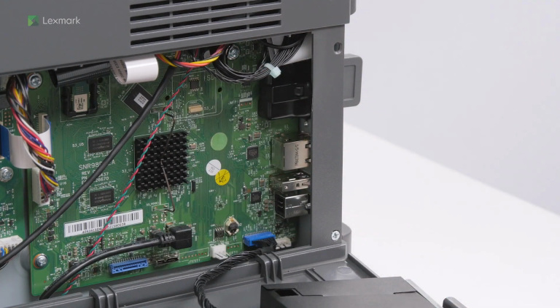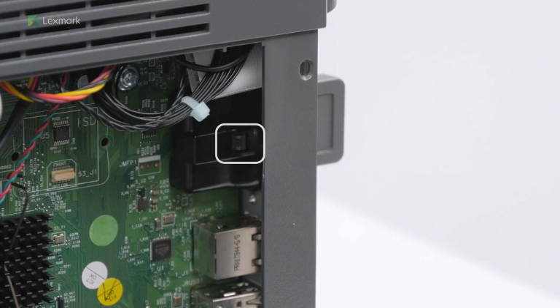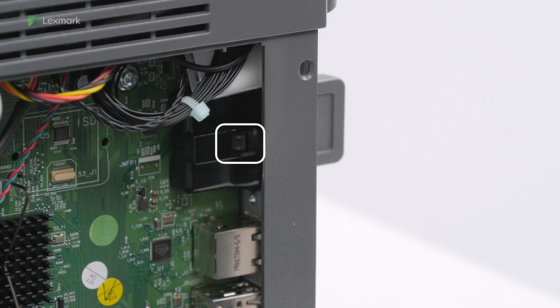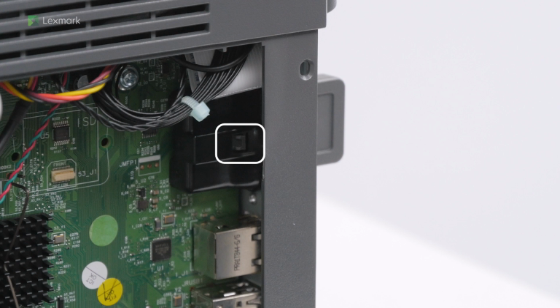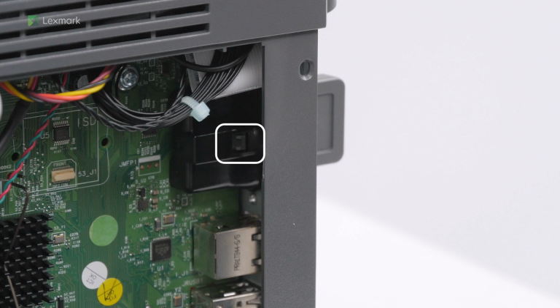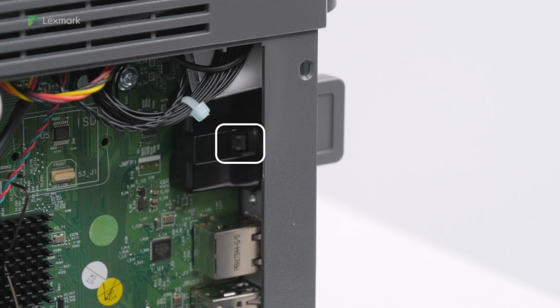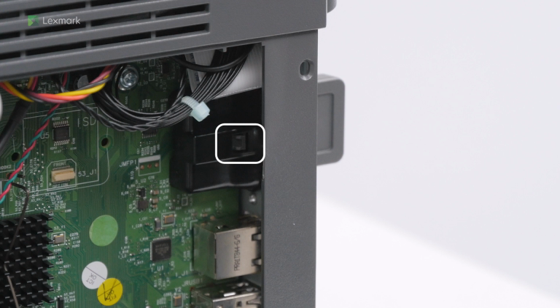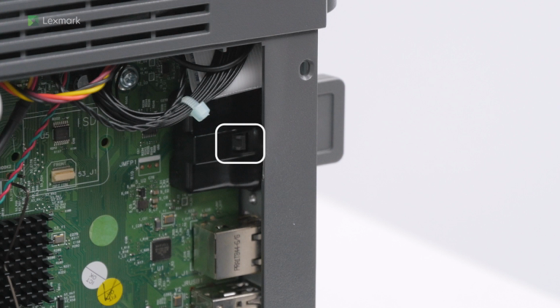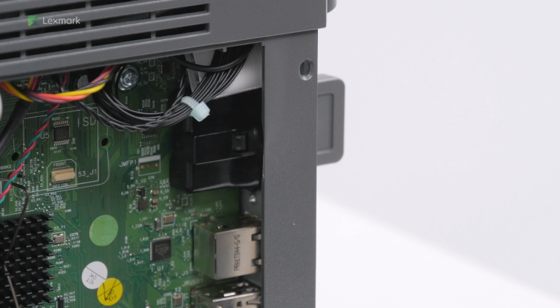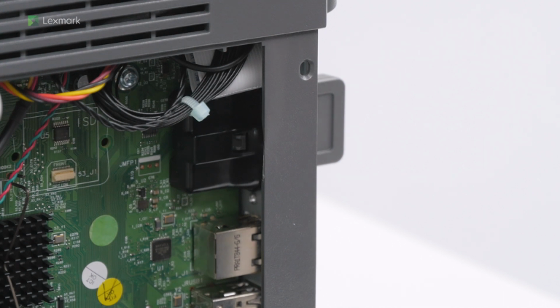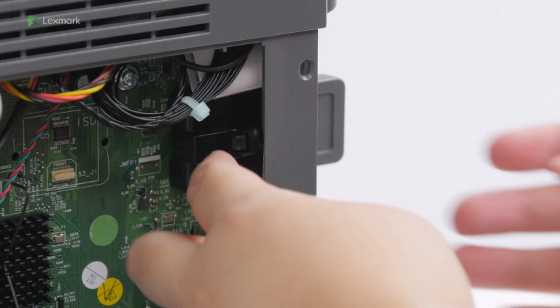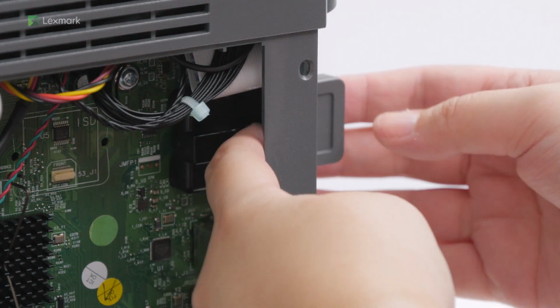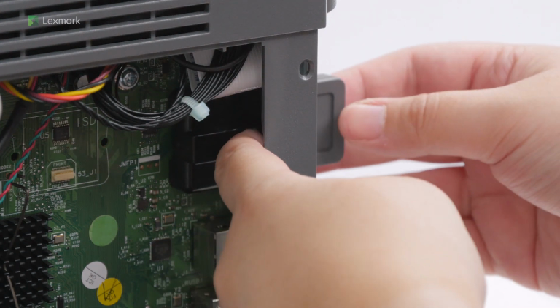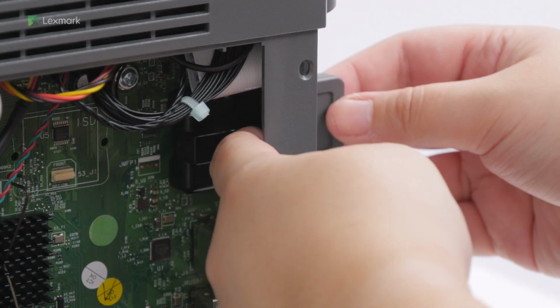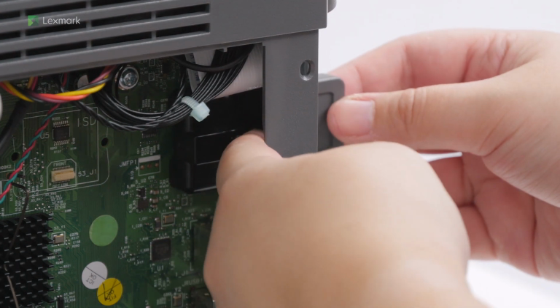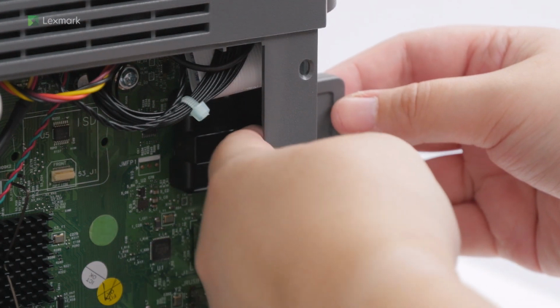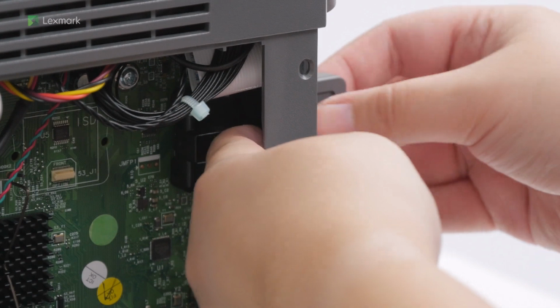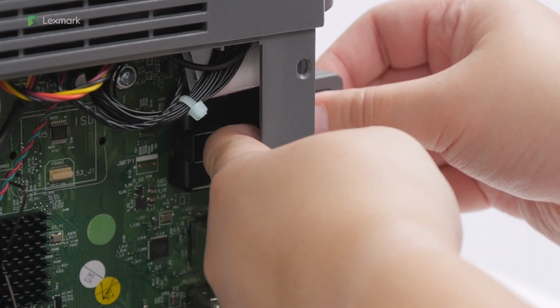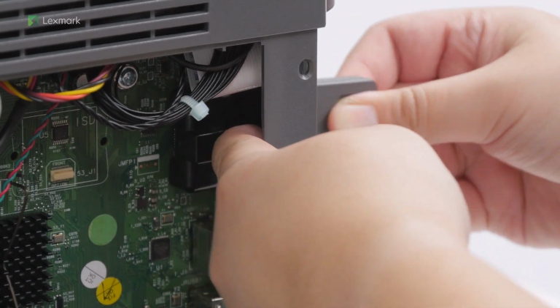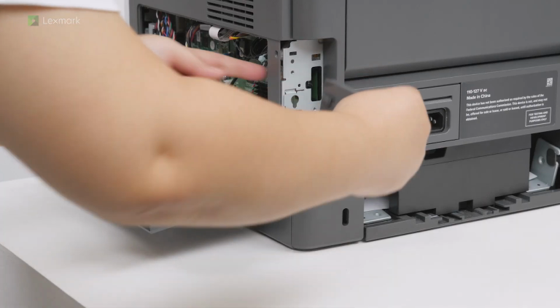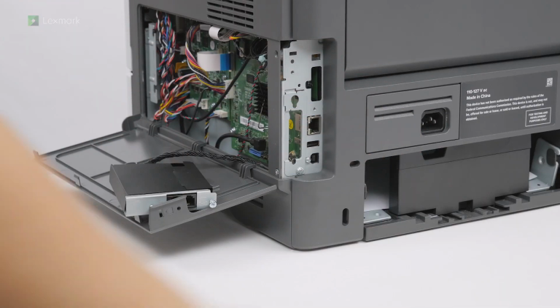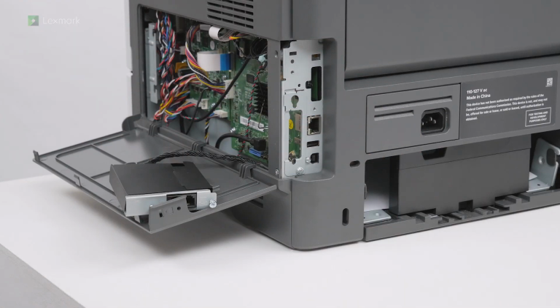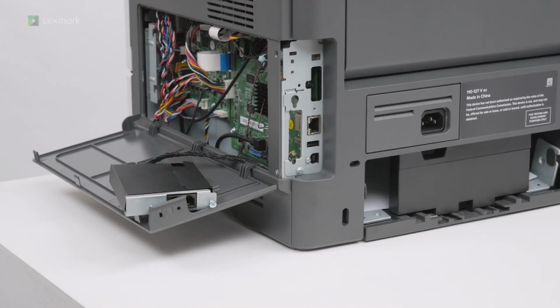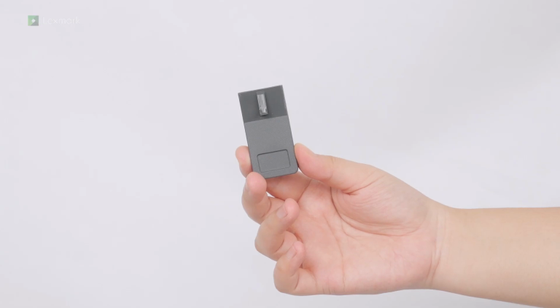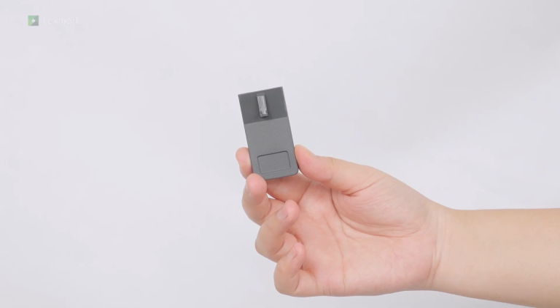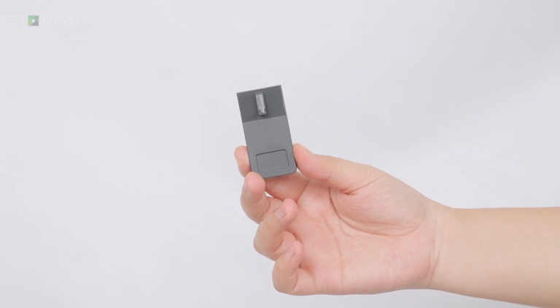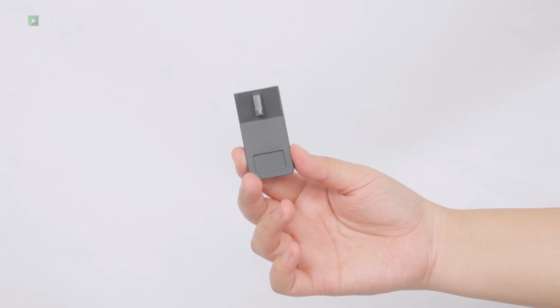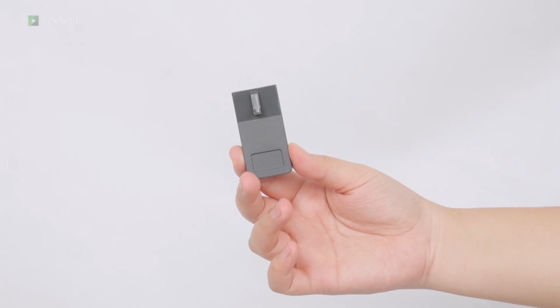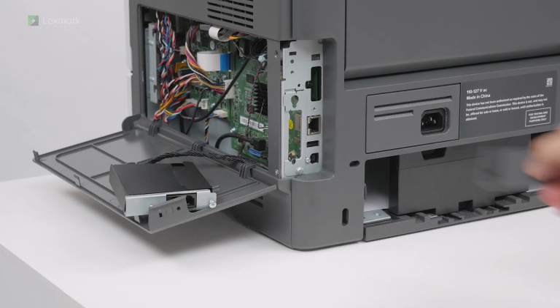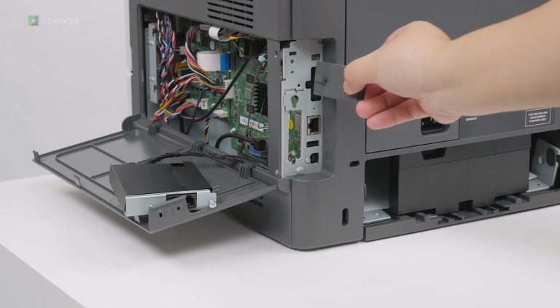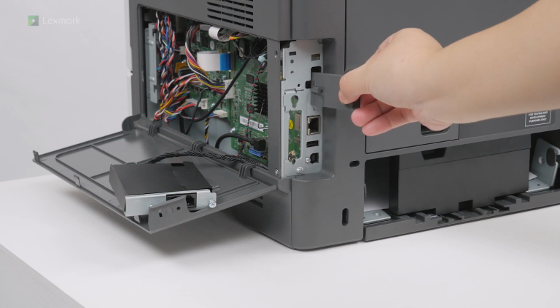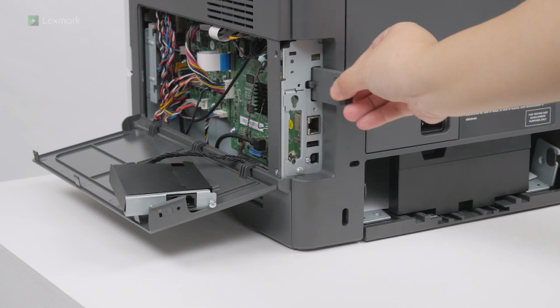Remove the used wireless print server. Insert the new wireless print server until it clicks into place.